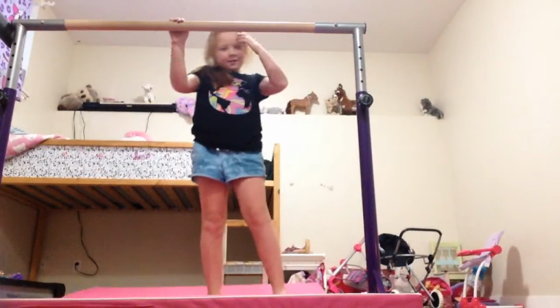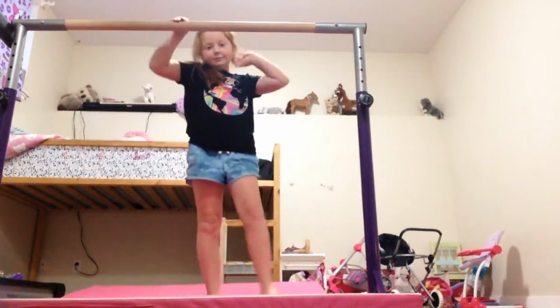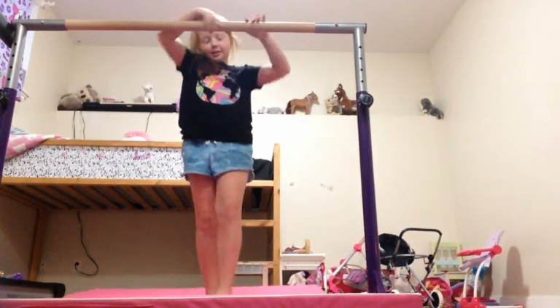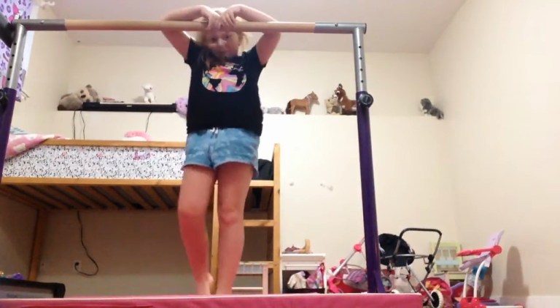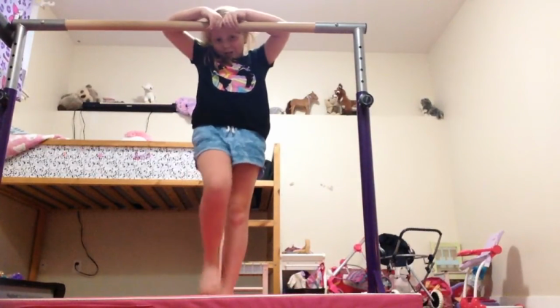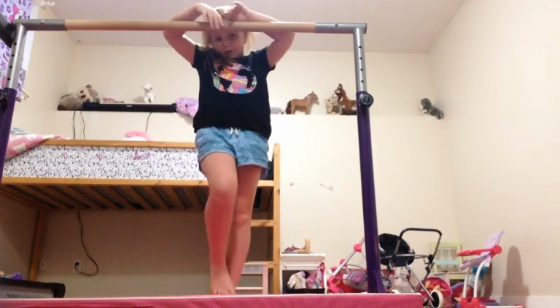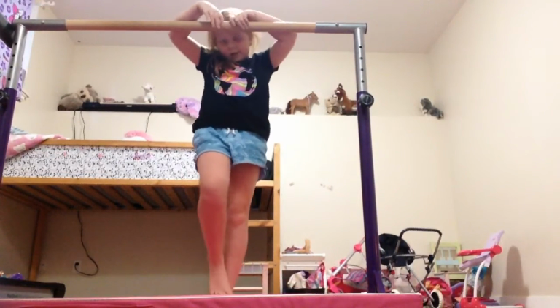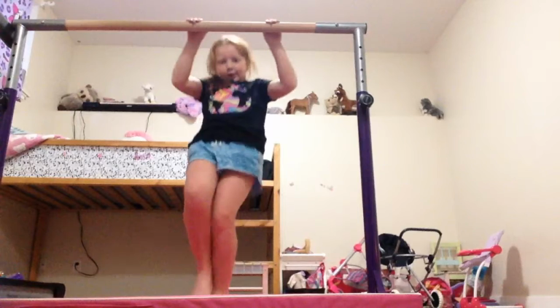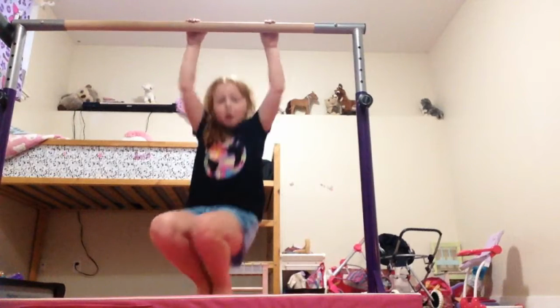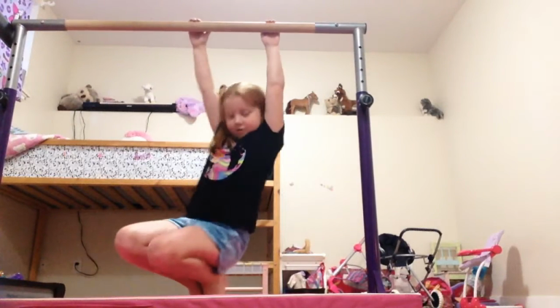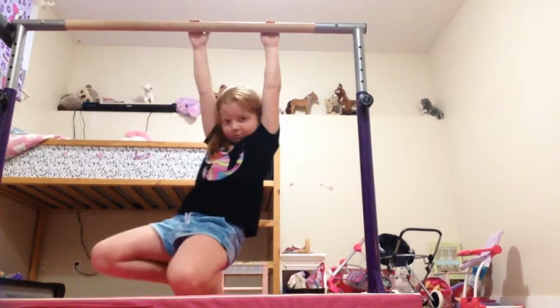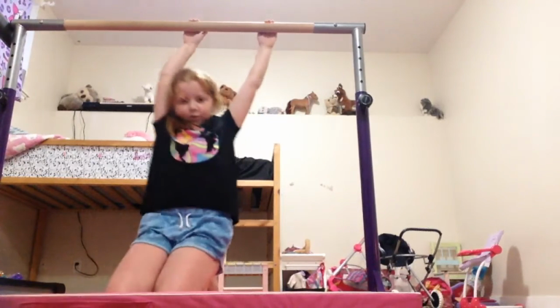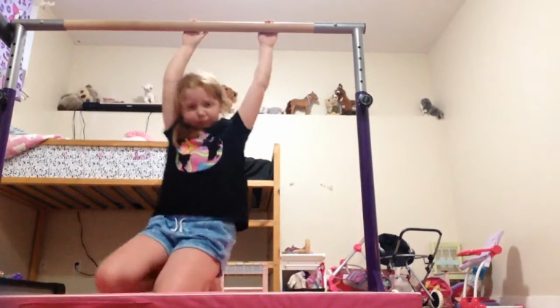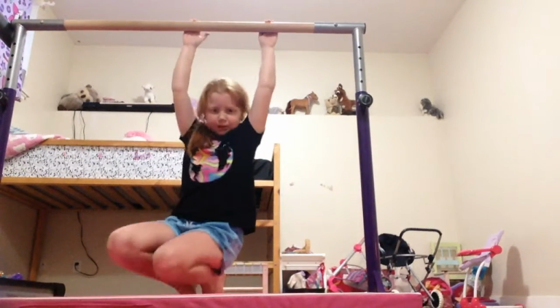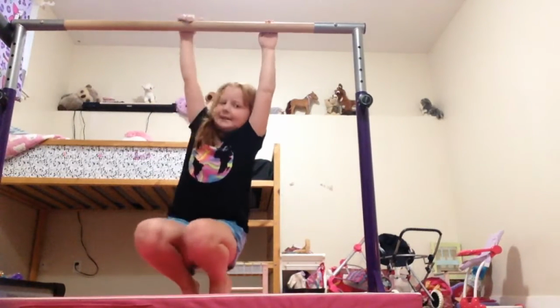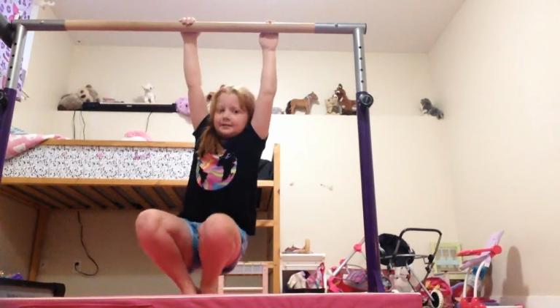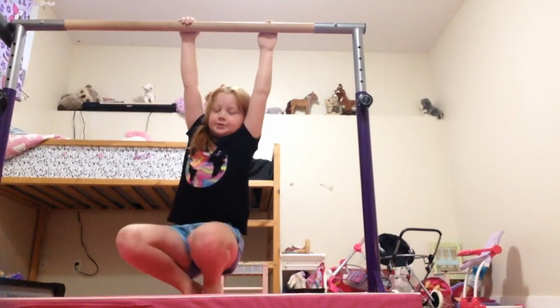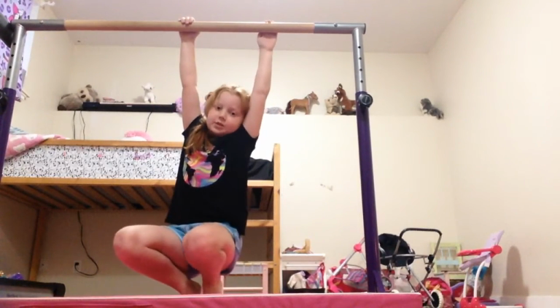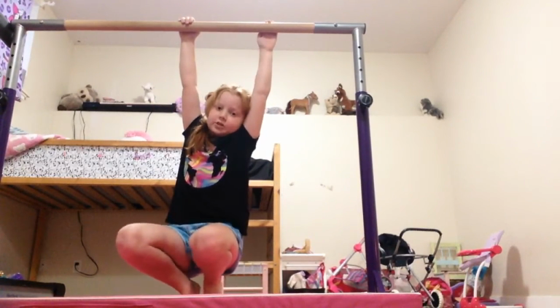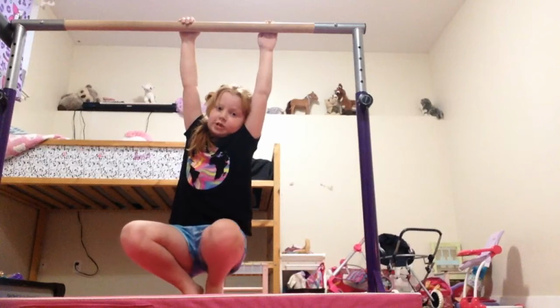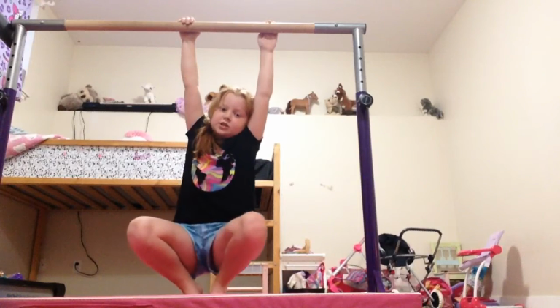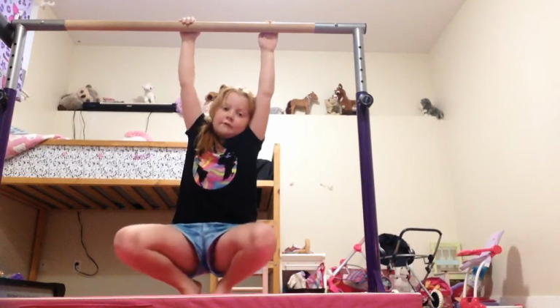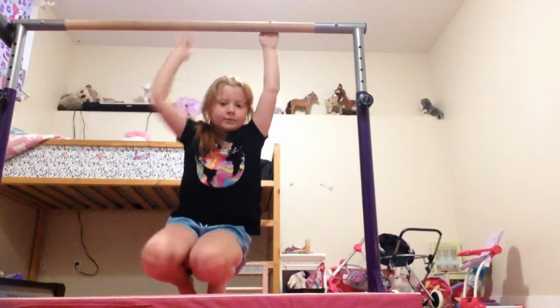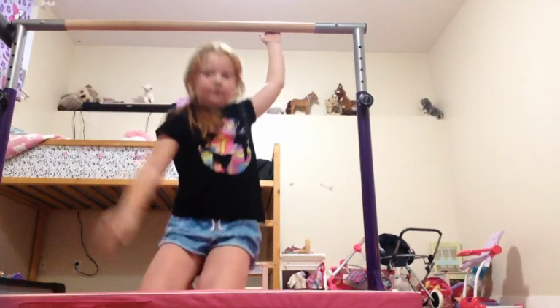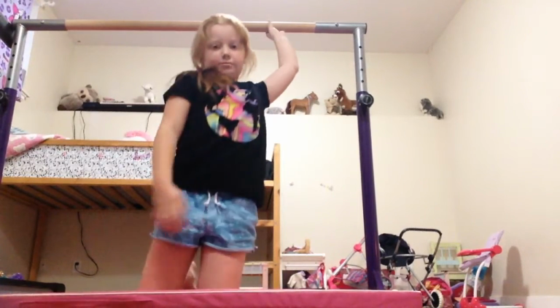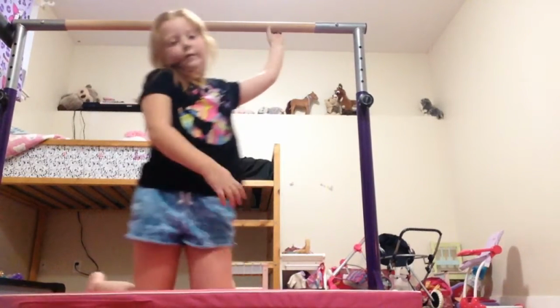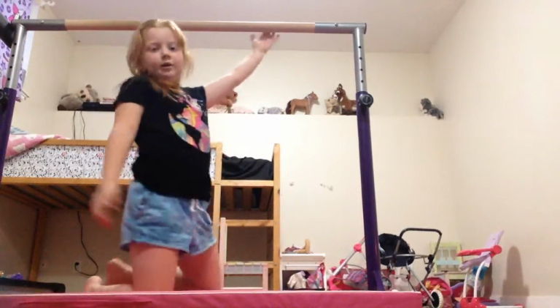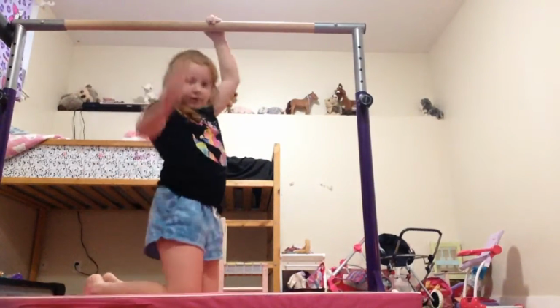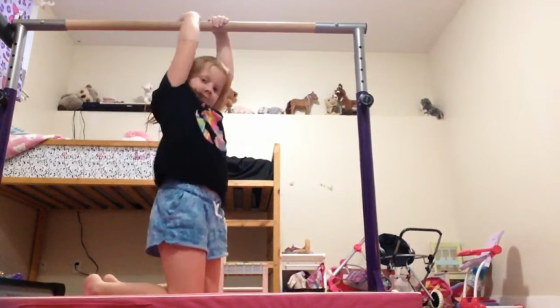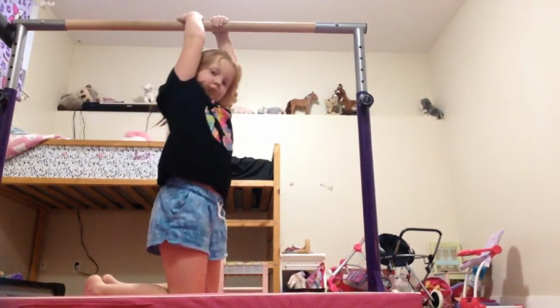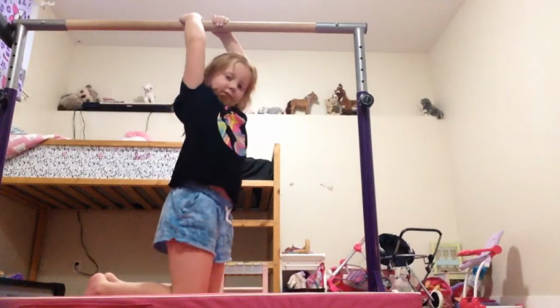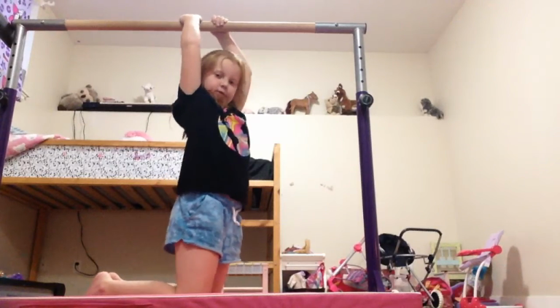So, this you can only do with a hand bar. You can't do it with an actual gymnastics bar. This is just for like stretching and stuff for your pullover. It really helps for your pullover.